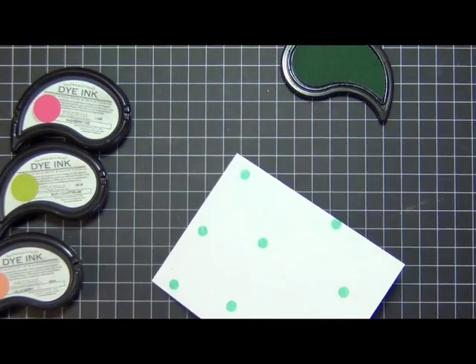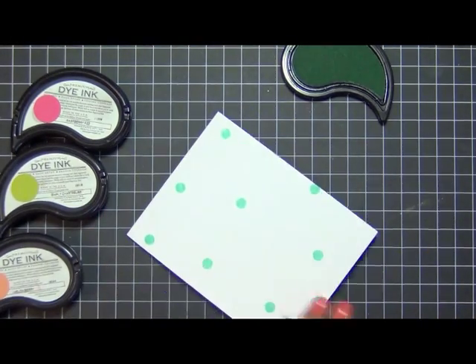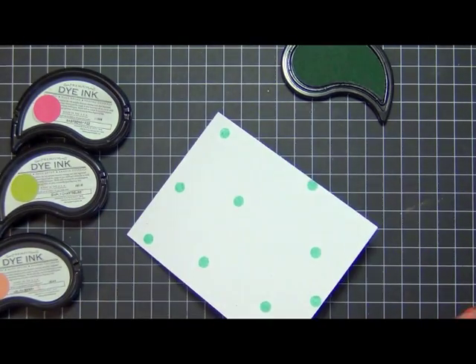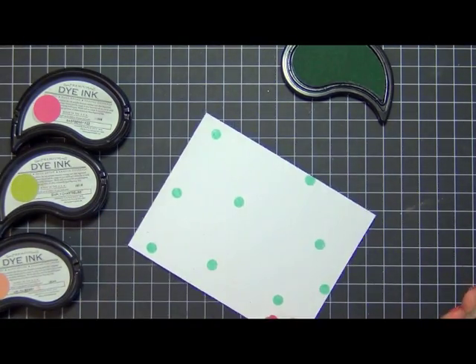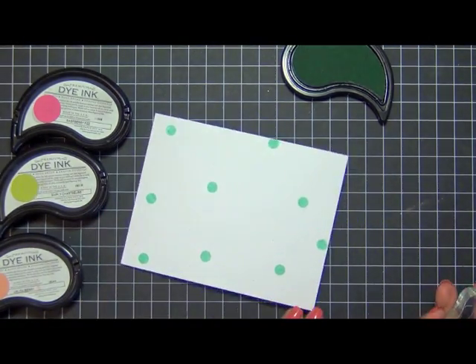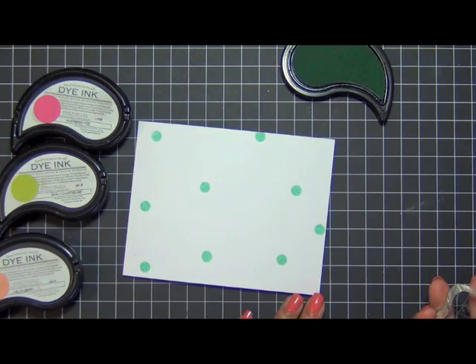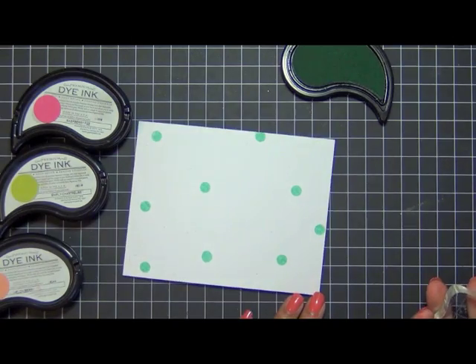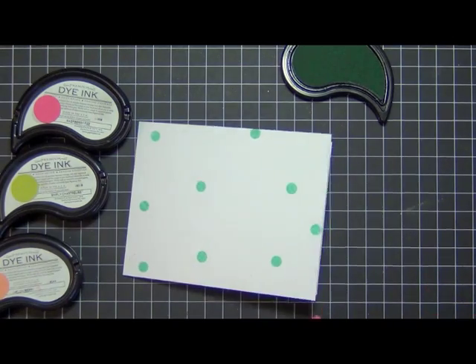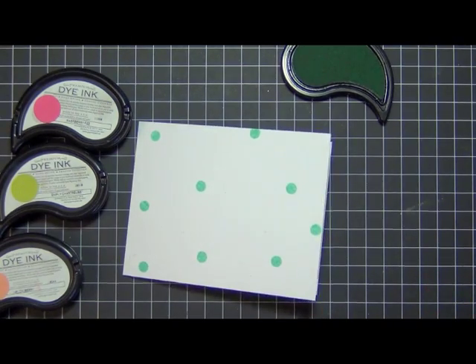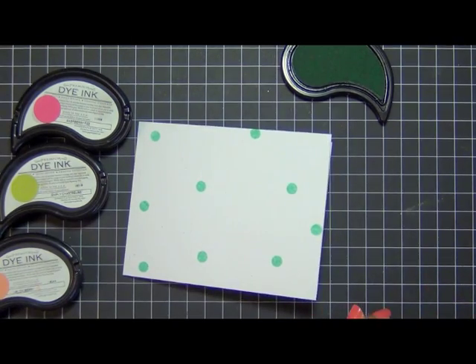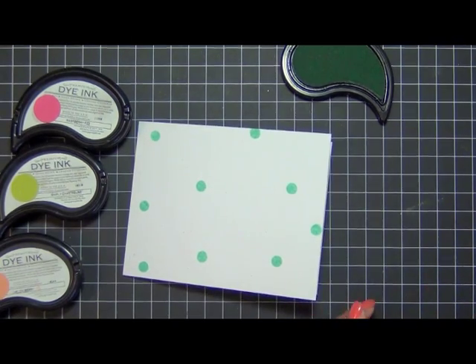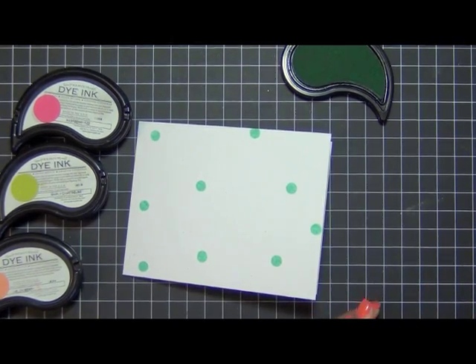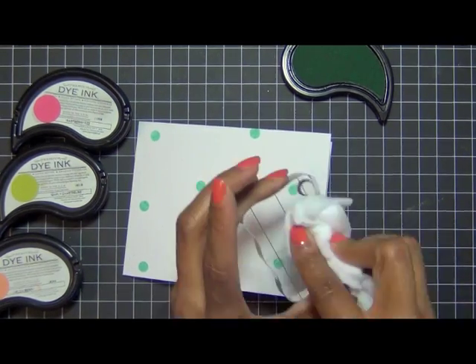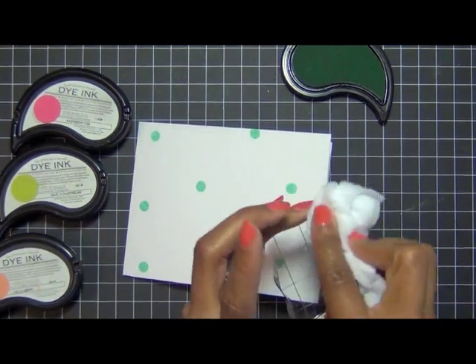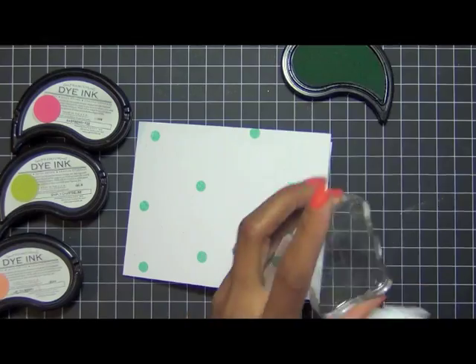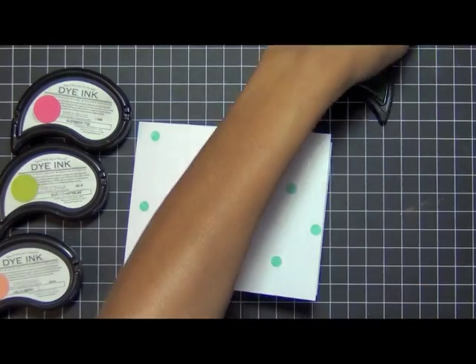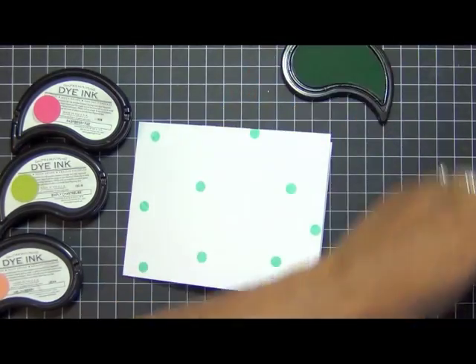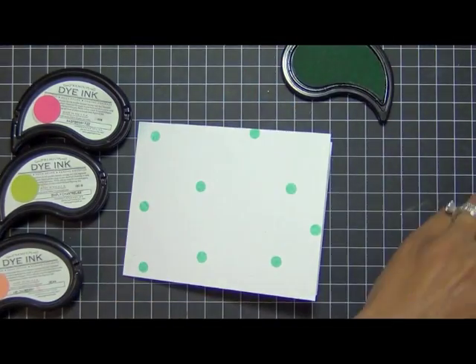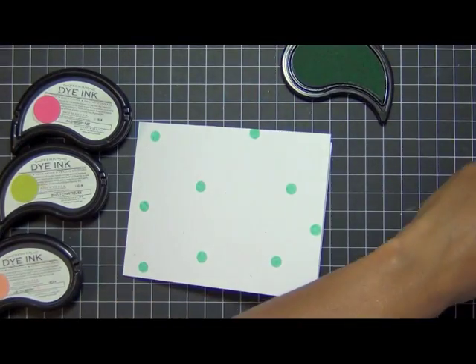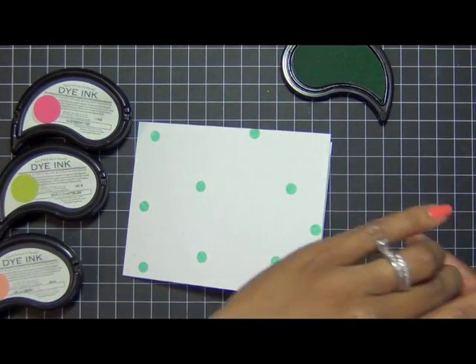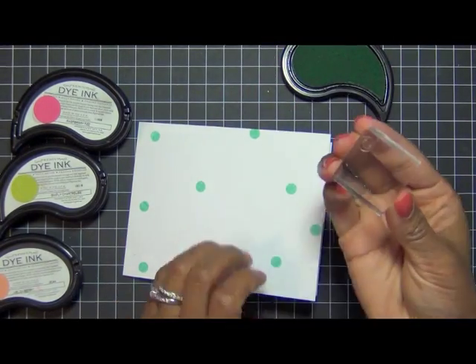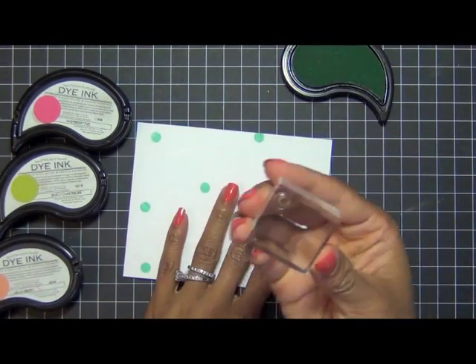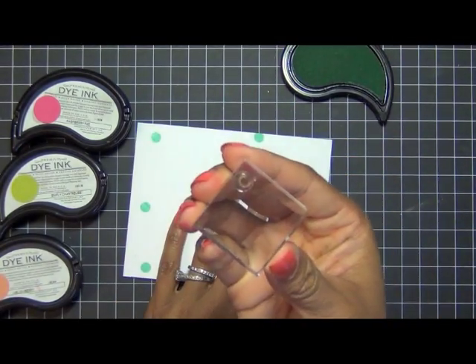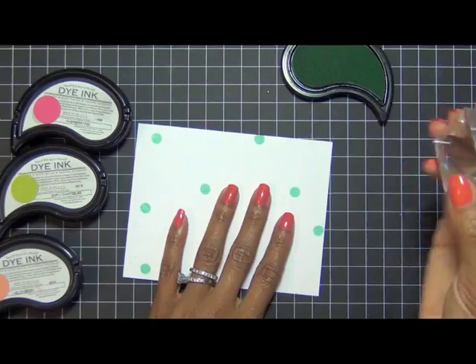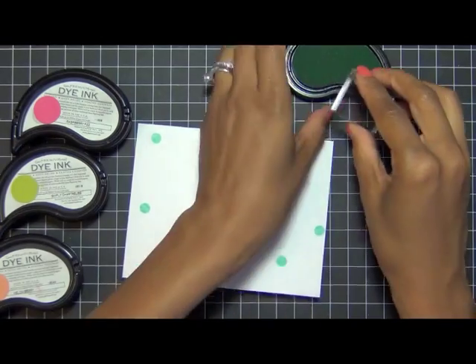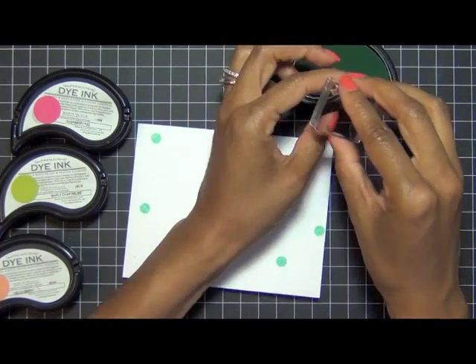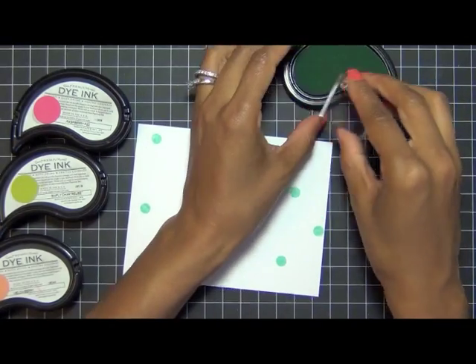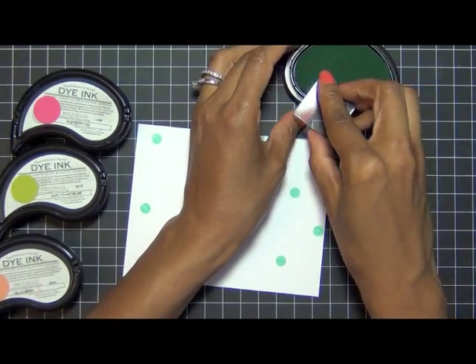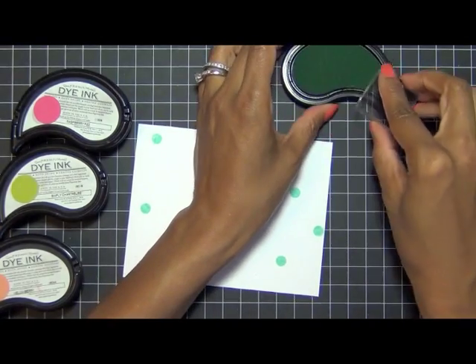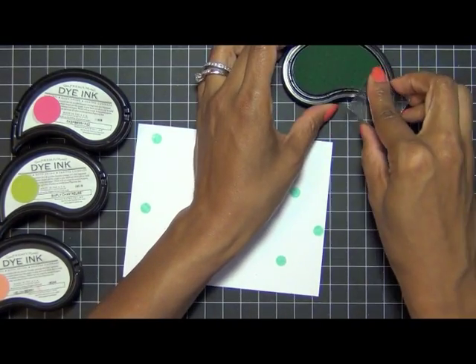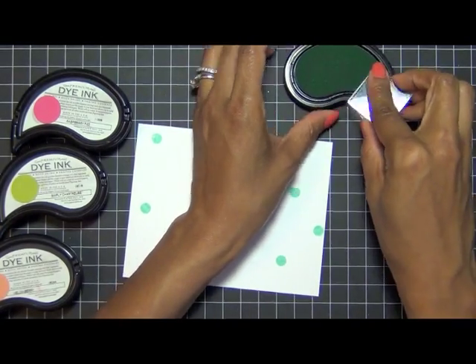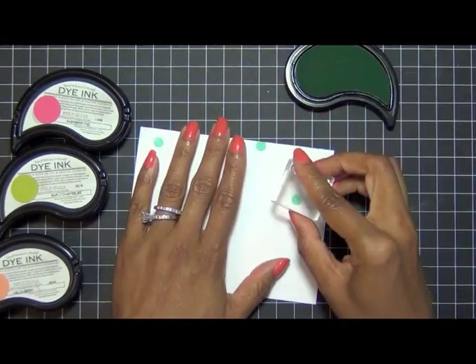I didn't really even count how many circles I did — I just try to get a good overall coverage, knowing that I will also be stamping the same color in the medium and then the small circular size as well.